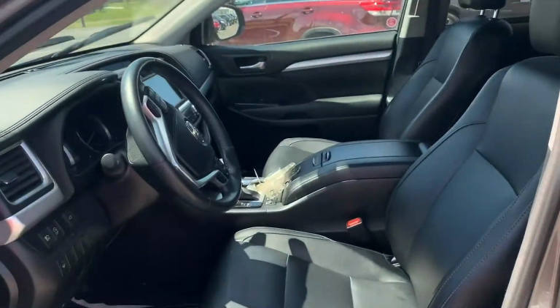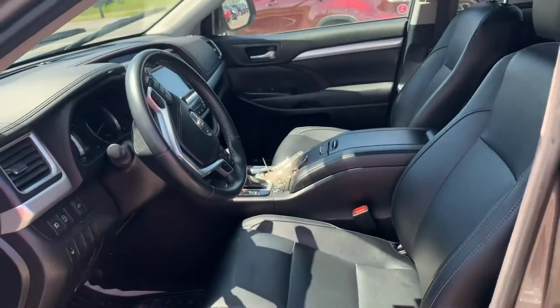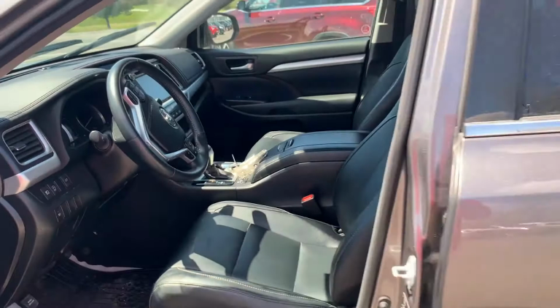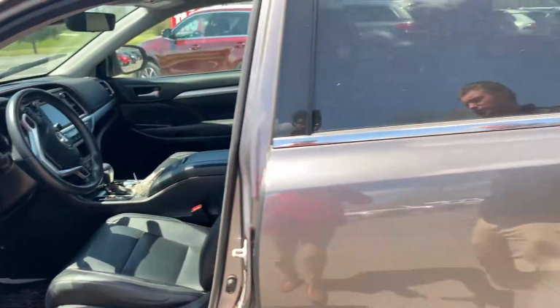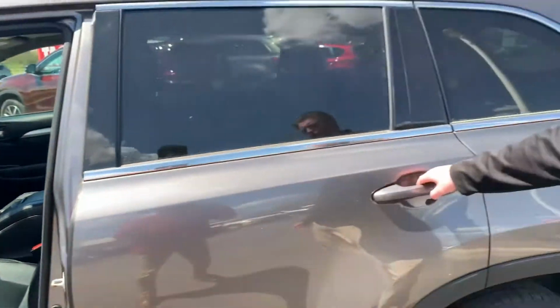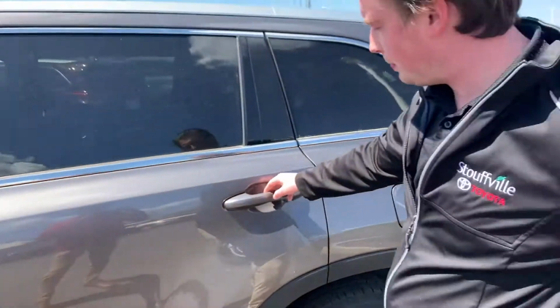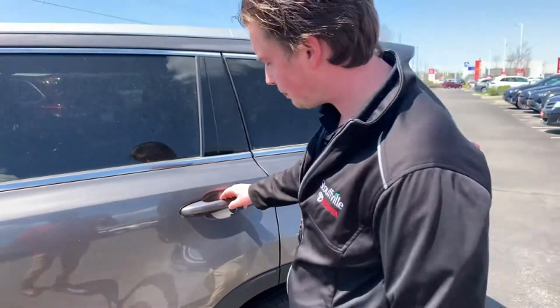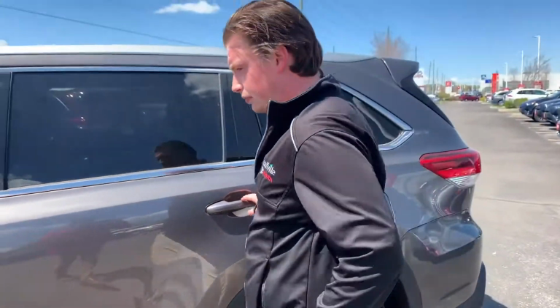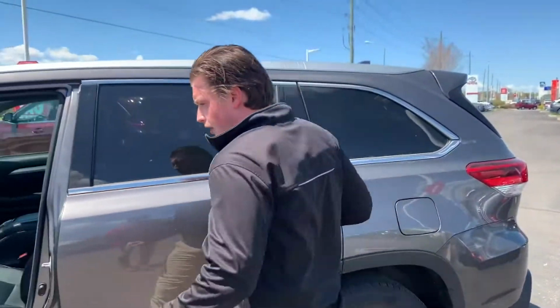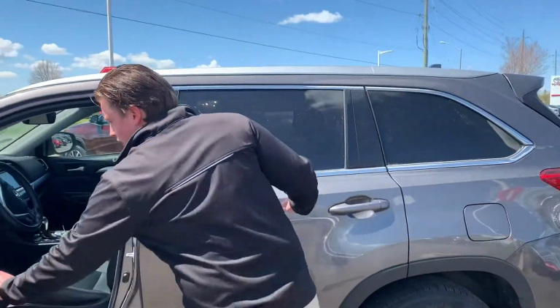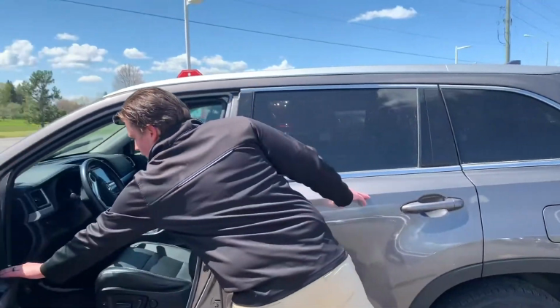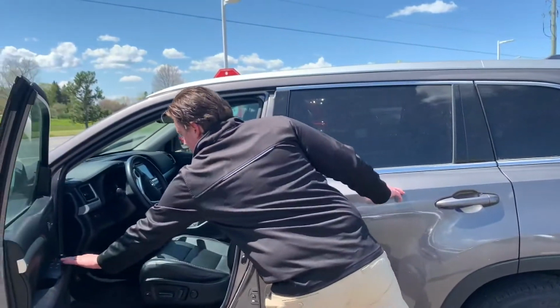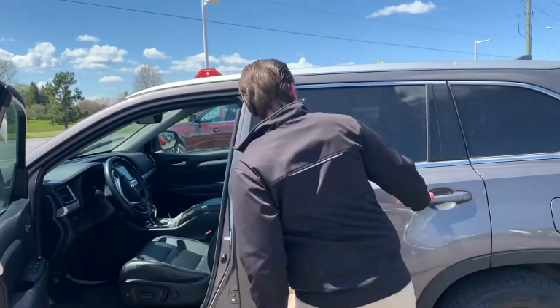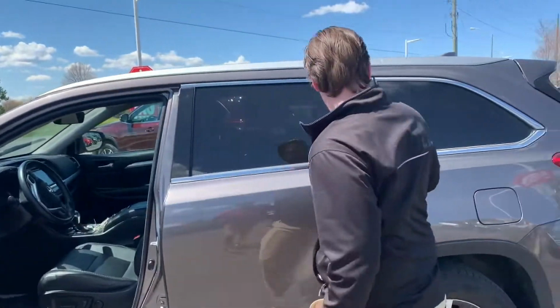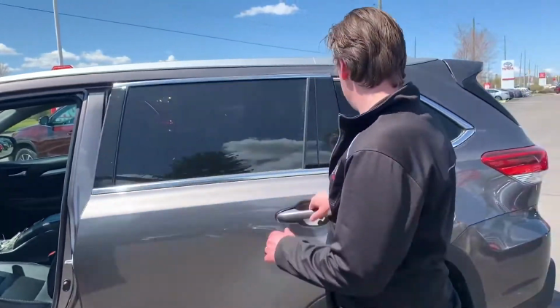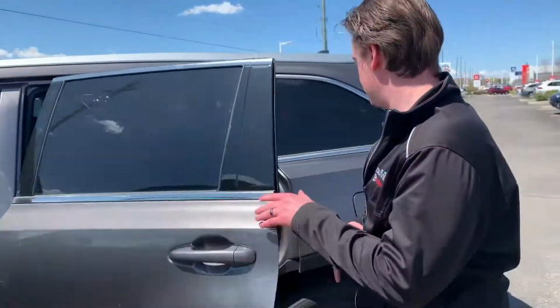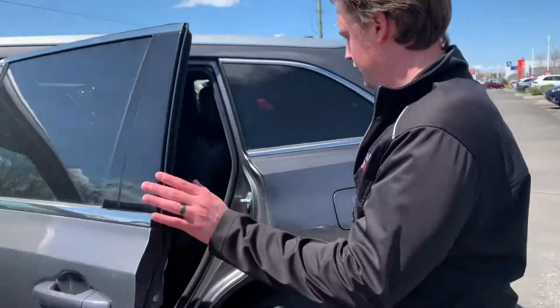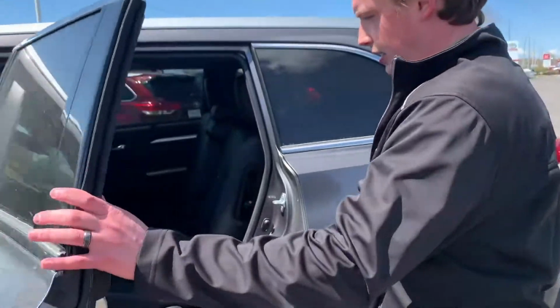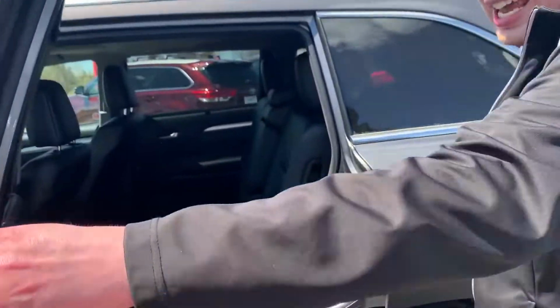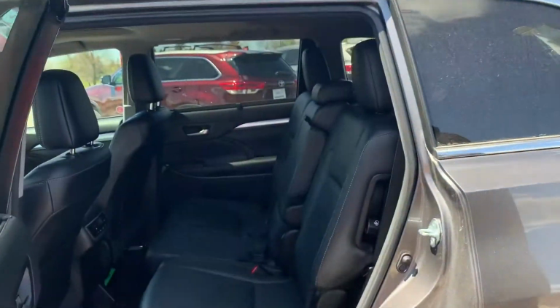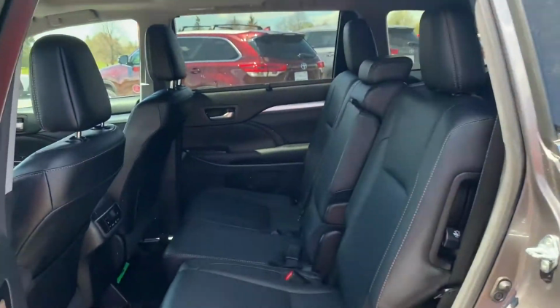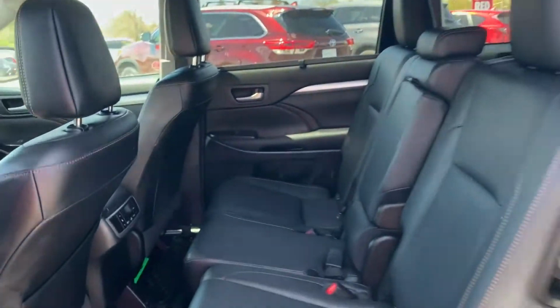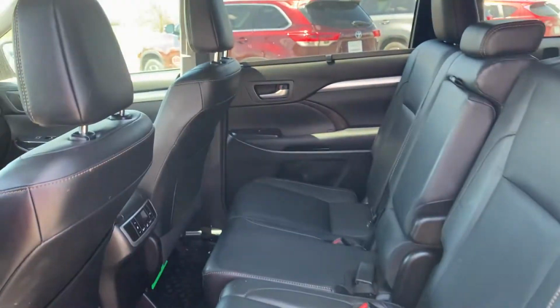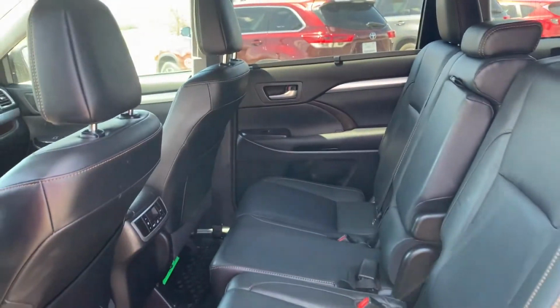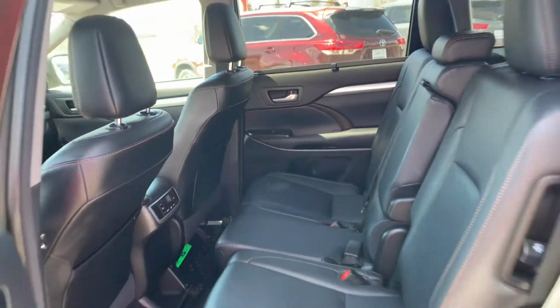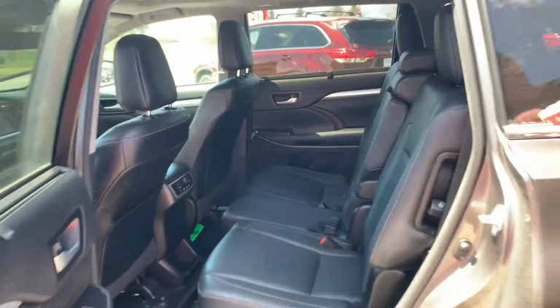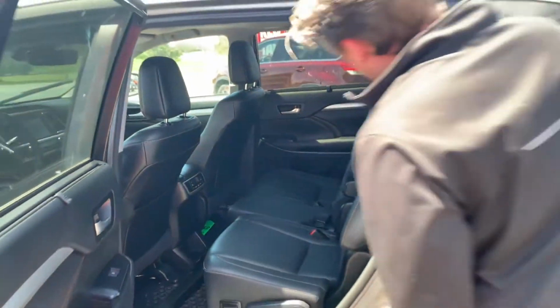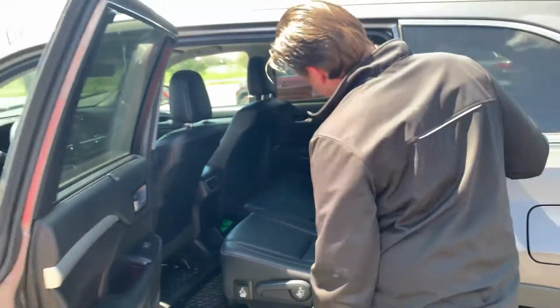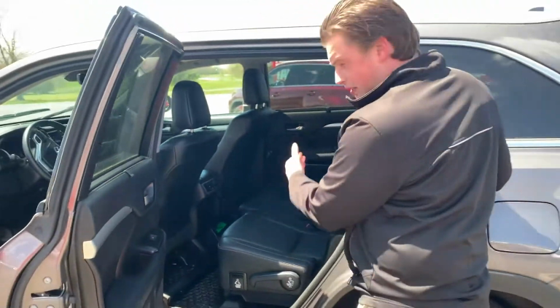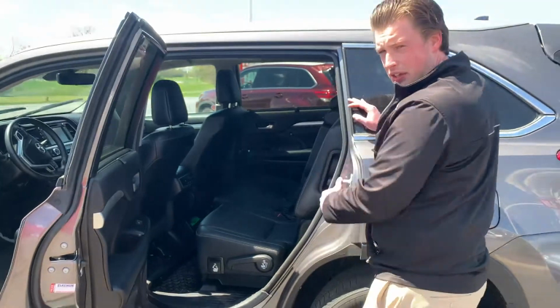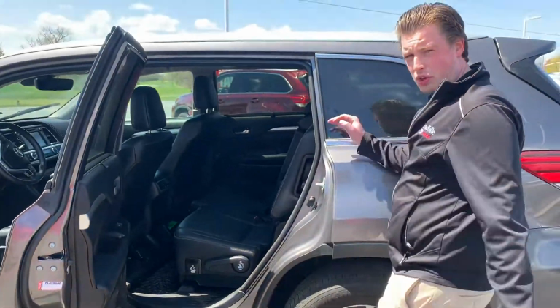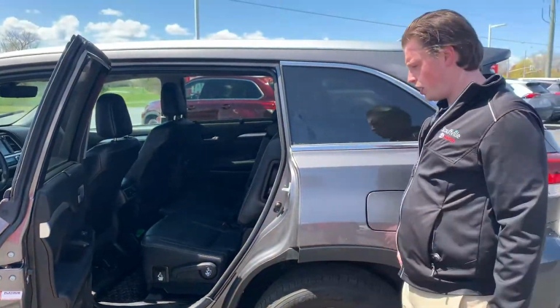You've got the leather, you've got the sunroof. It is an eight-passenger vehicle and does have the seats in the third row as well.